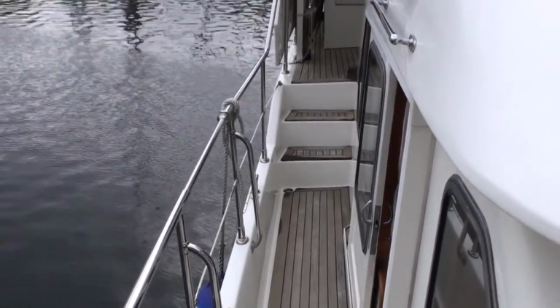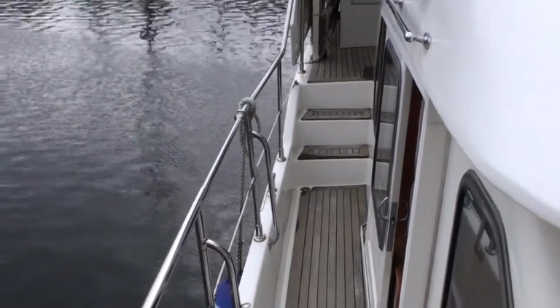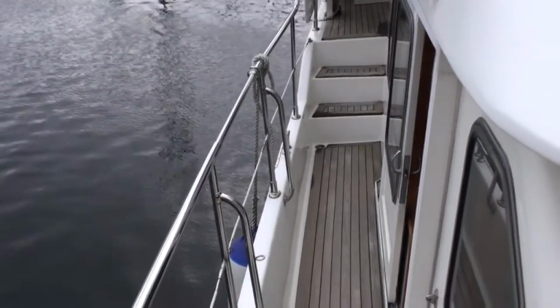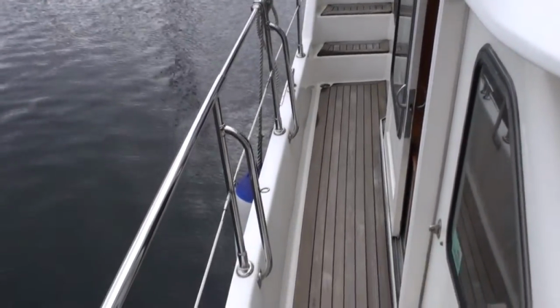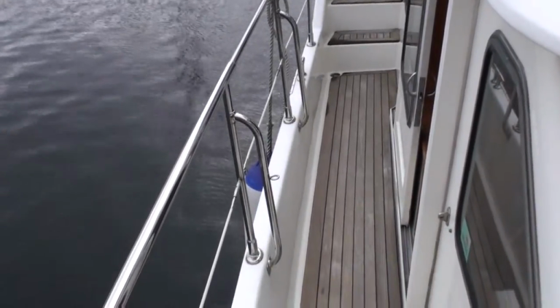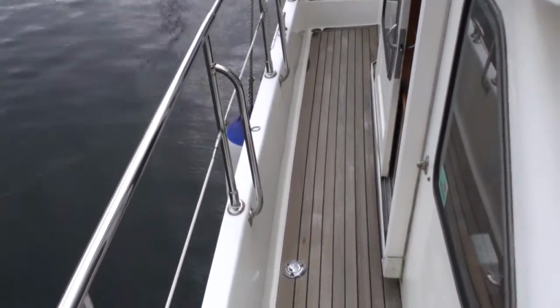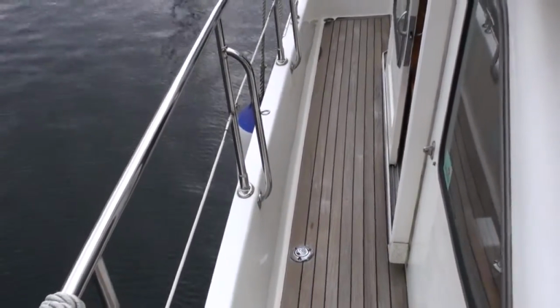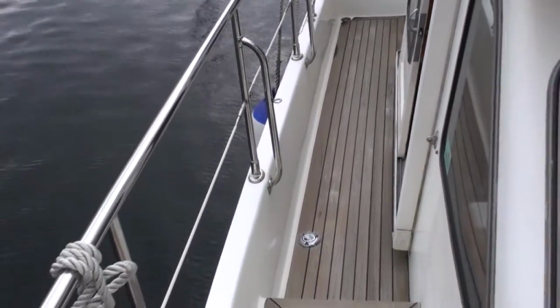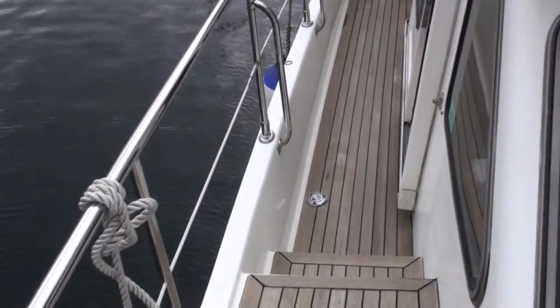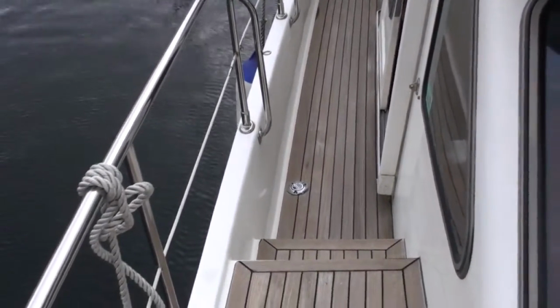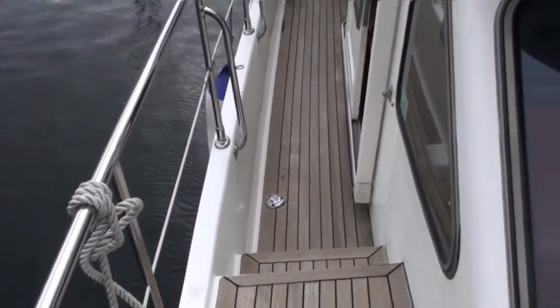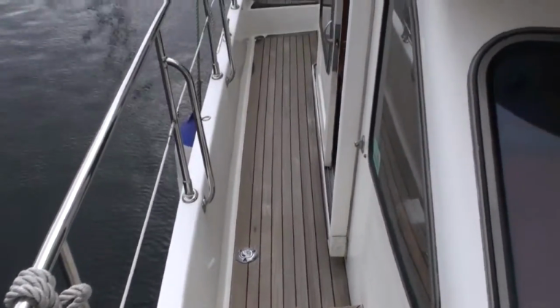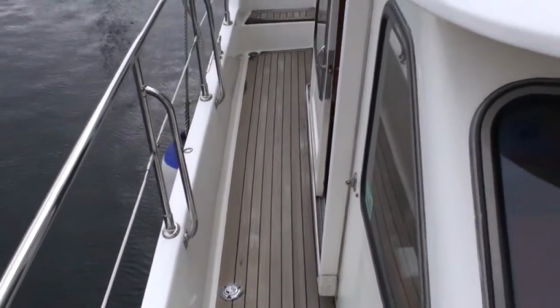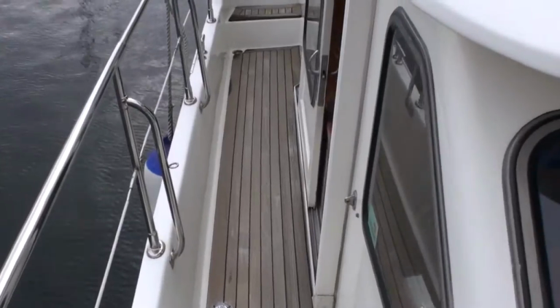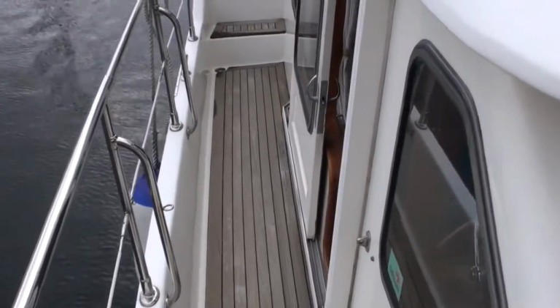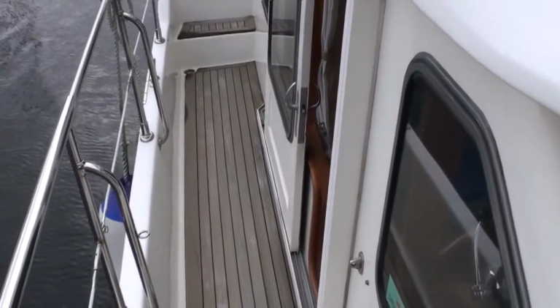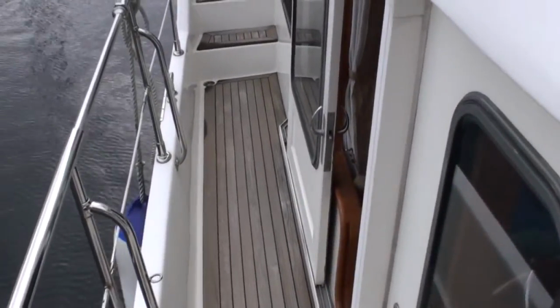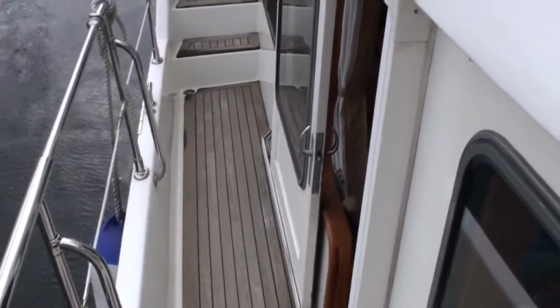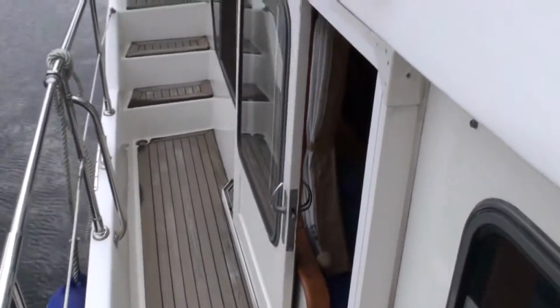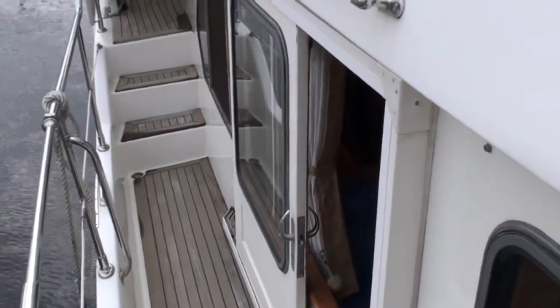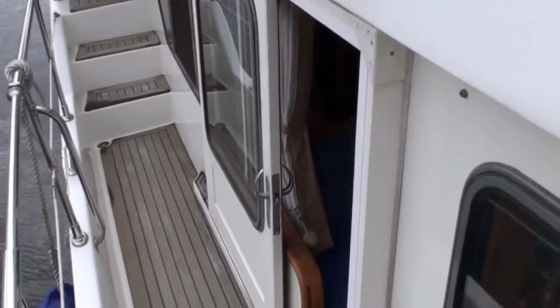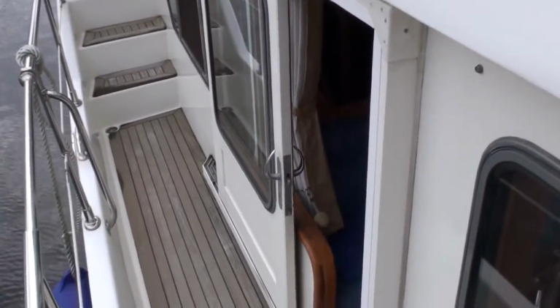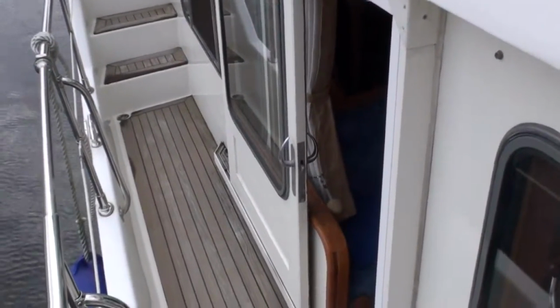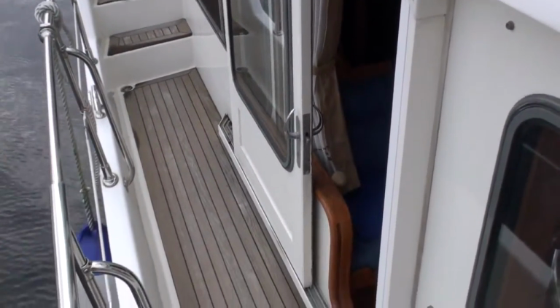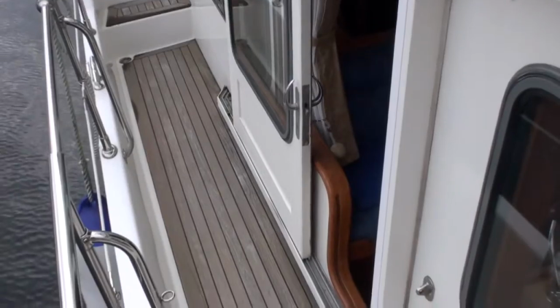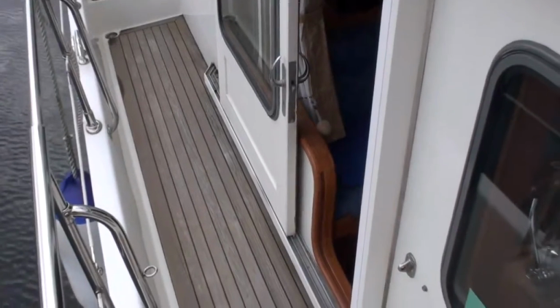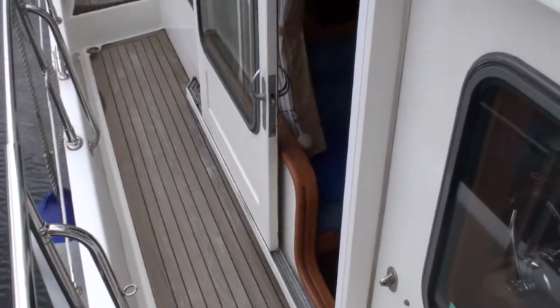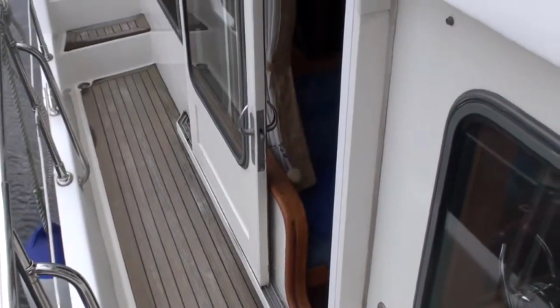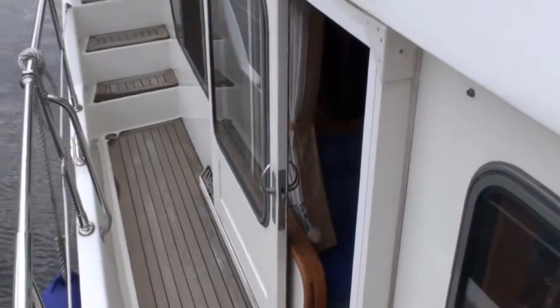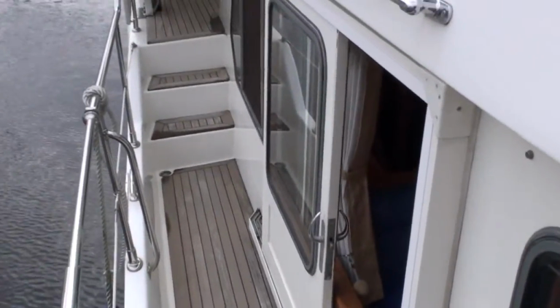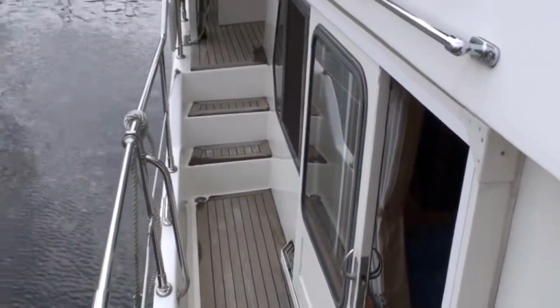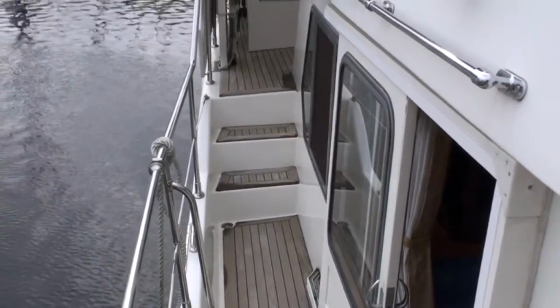Excellent safe side deck access along here, and a slide-in companionway door to the side deck for easy access to outside from the saloon position.